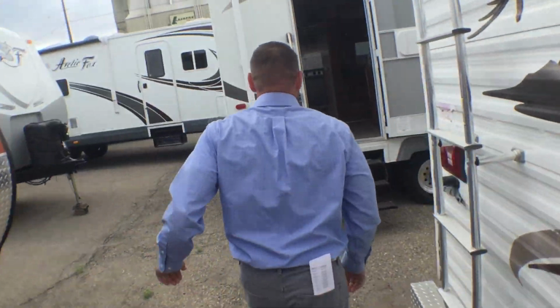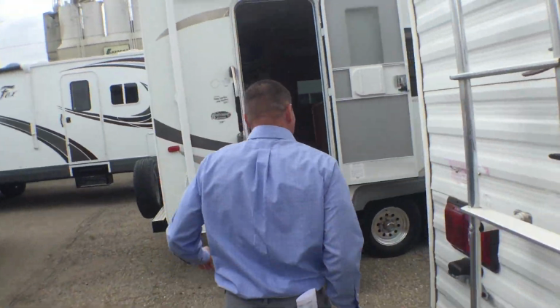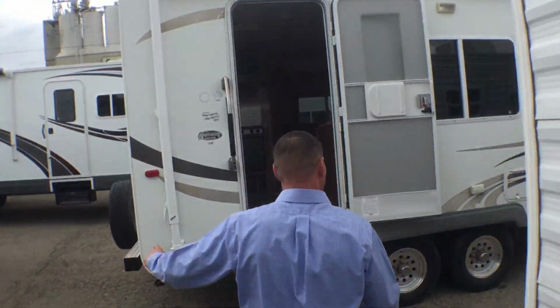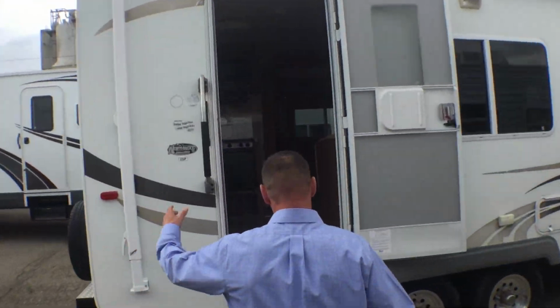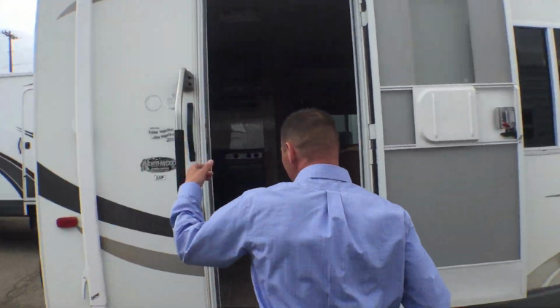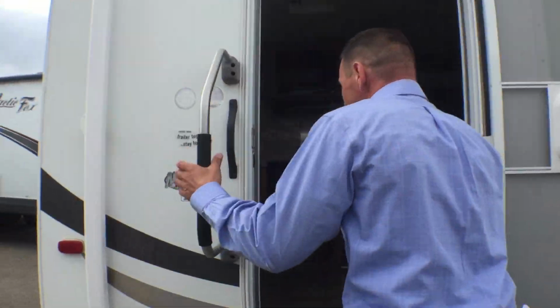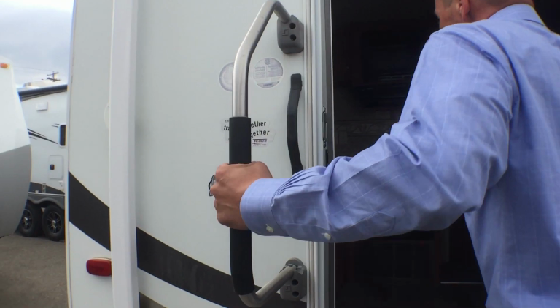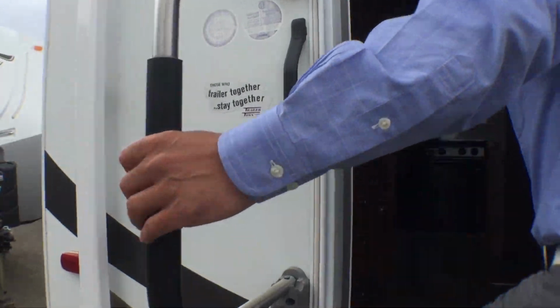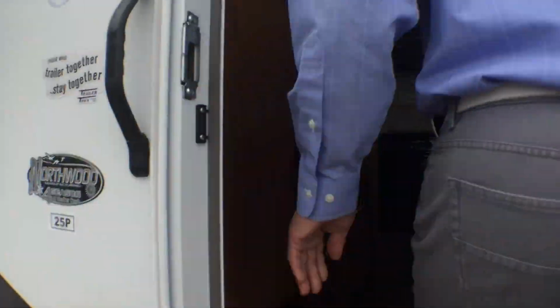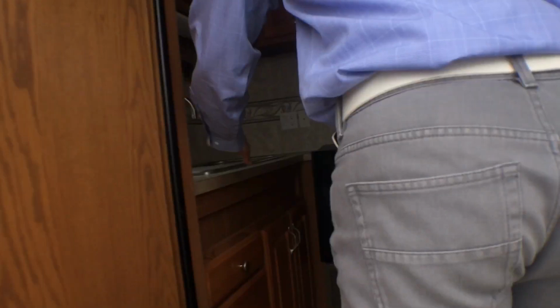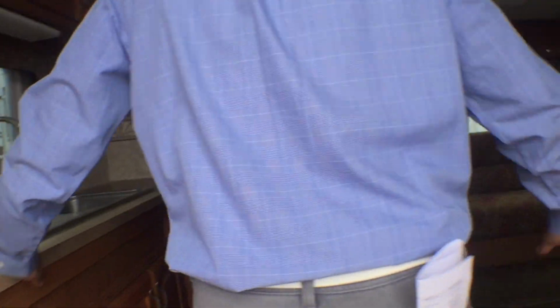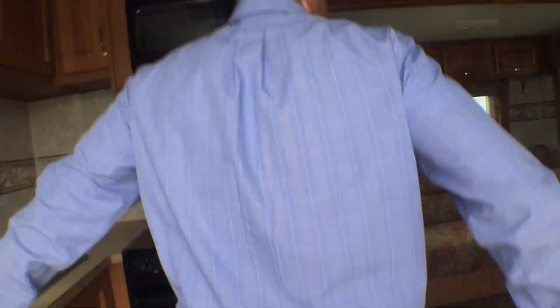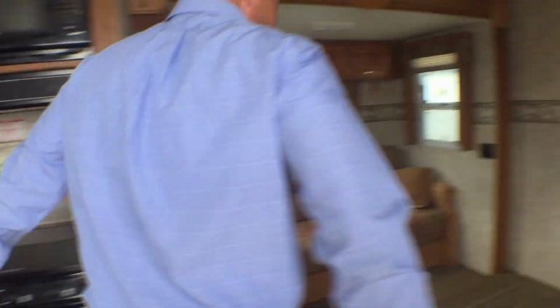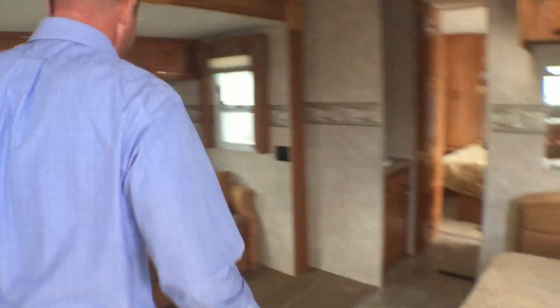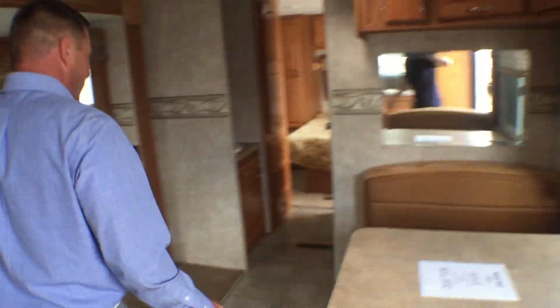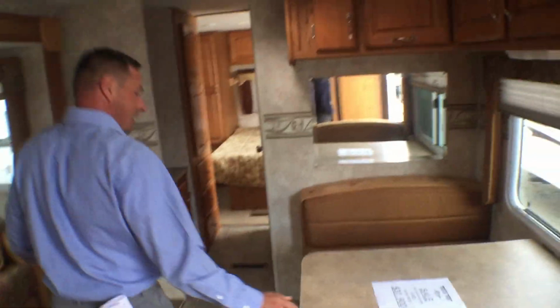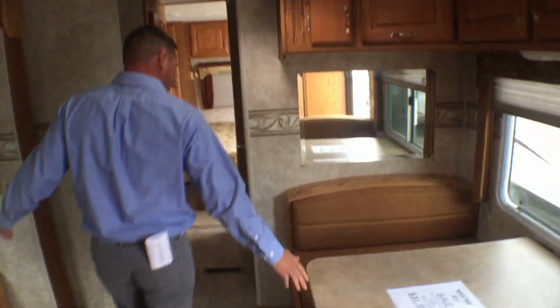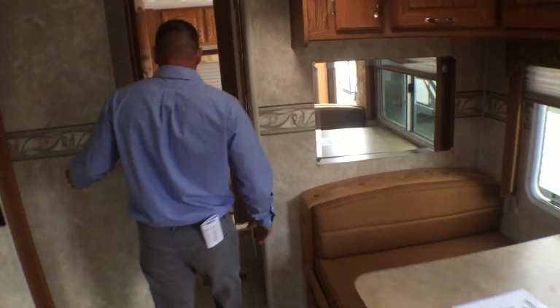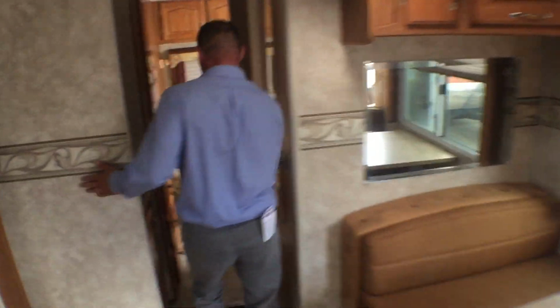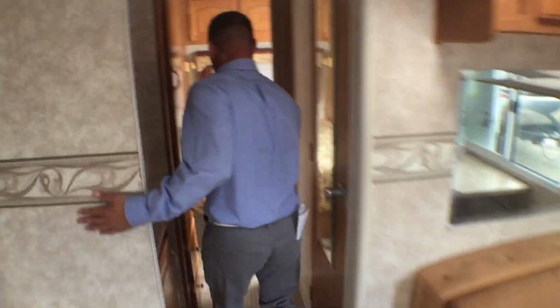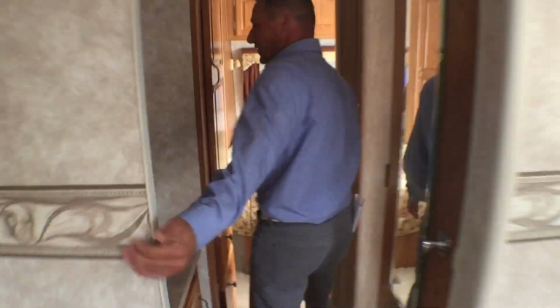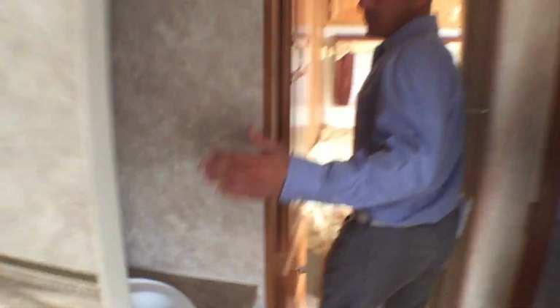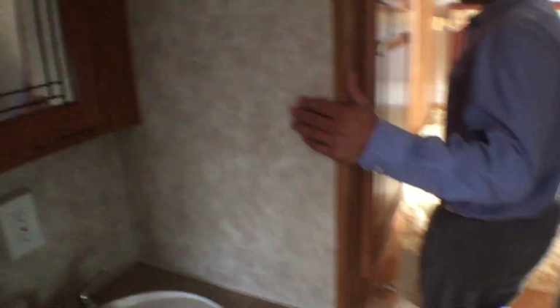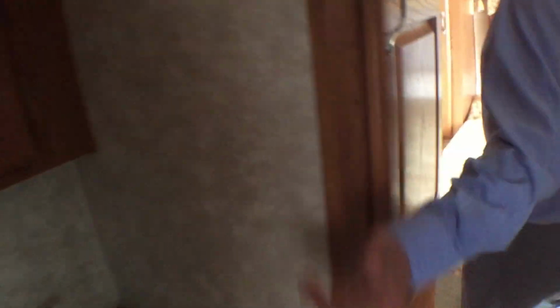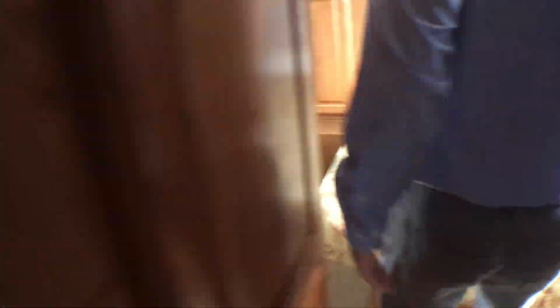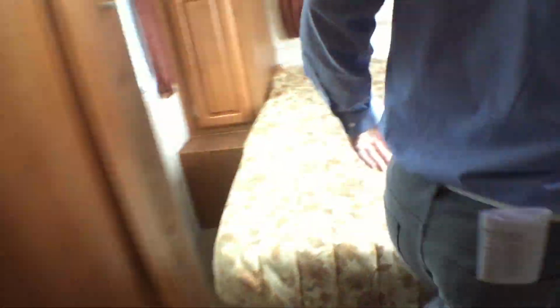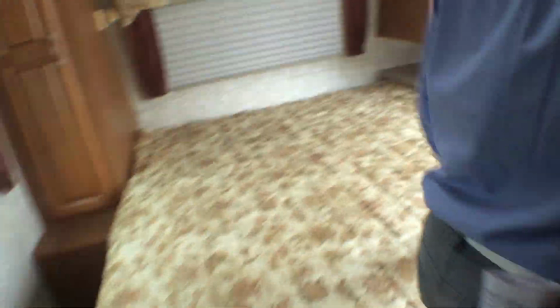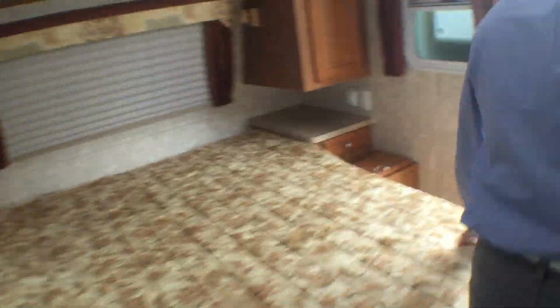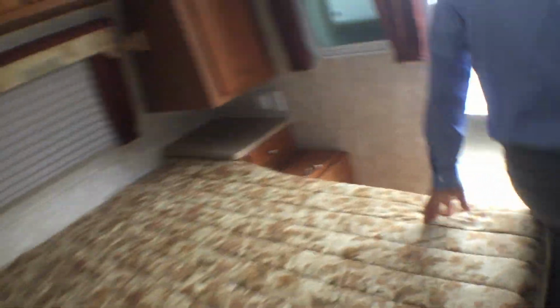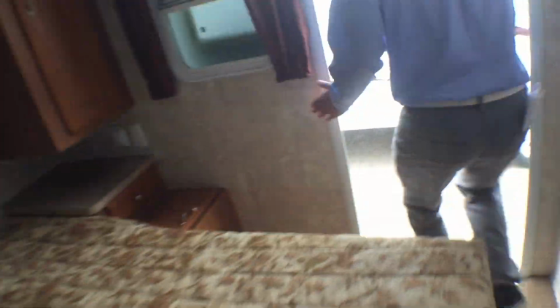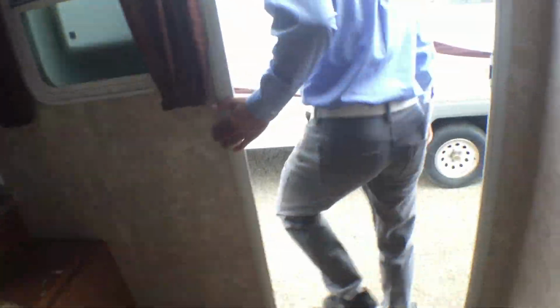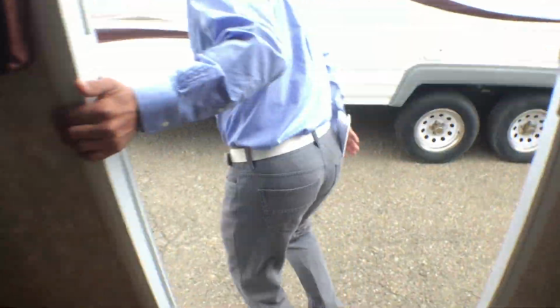Let's go here. 25P Arctic Fox, mirror kitchen. Nice front queen, separate bath. We're over here.